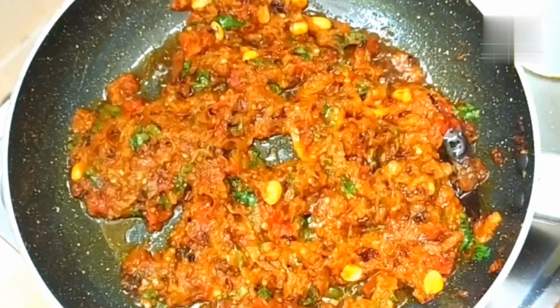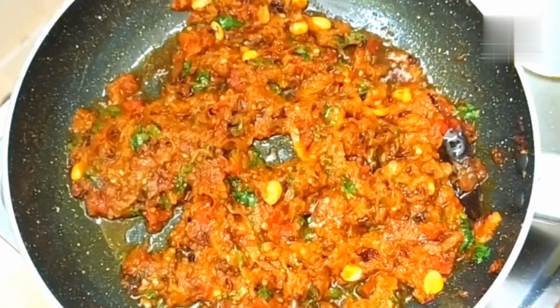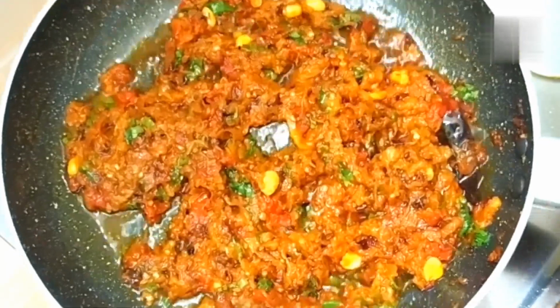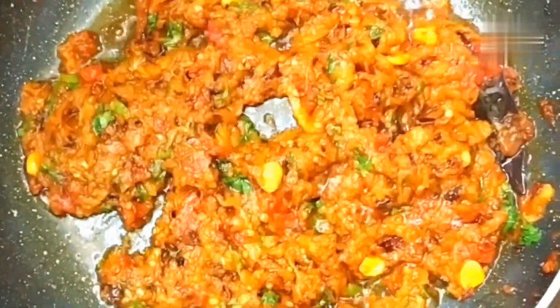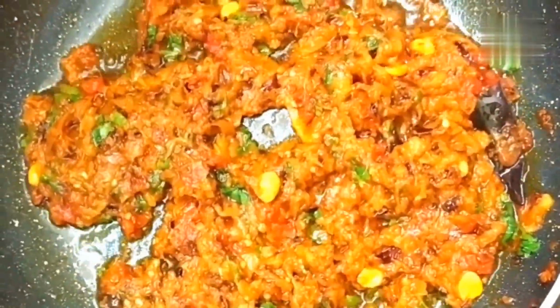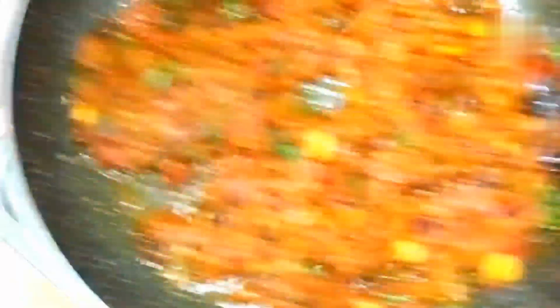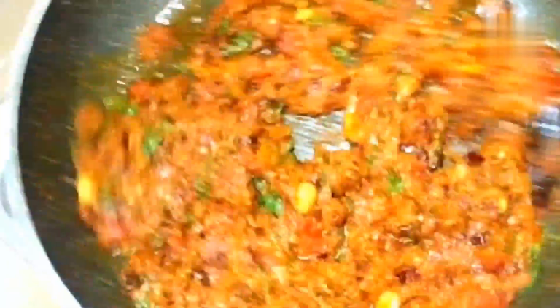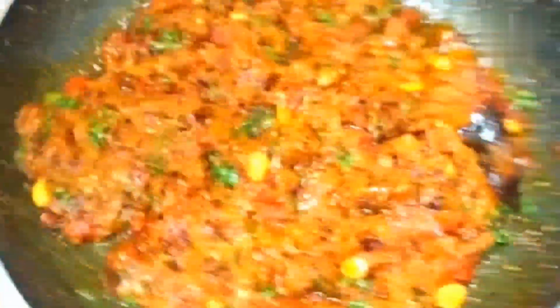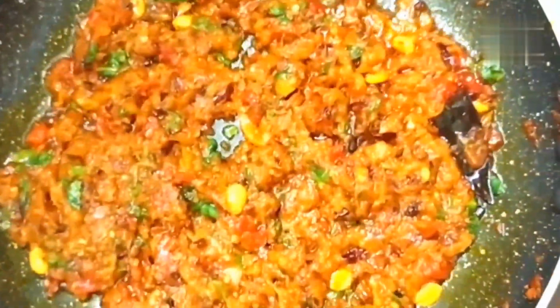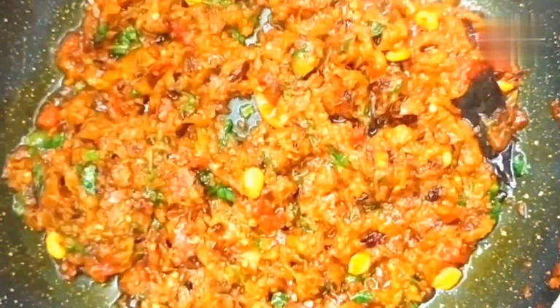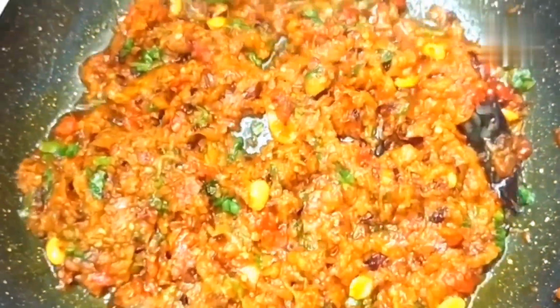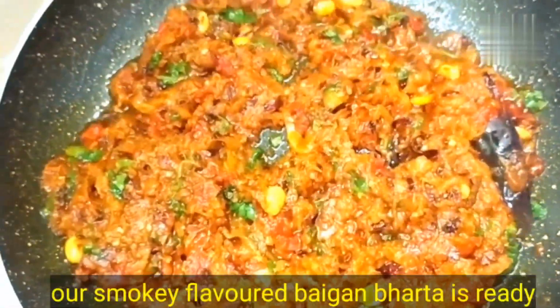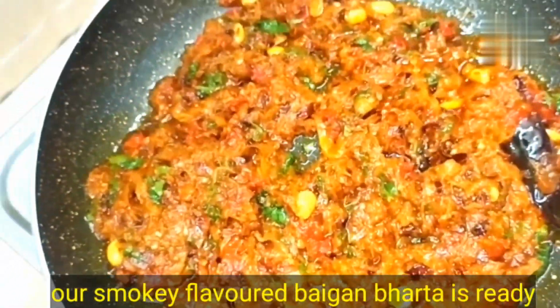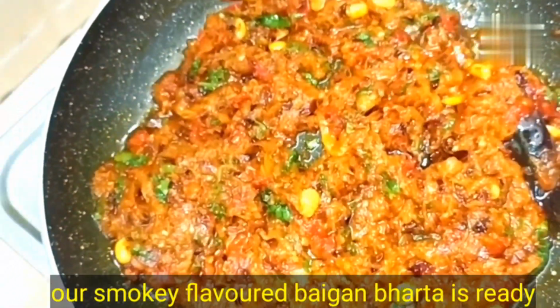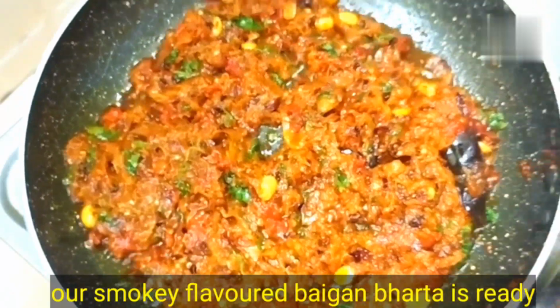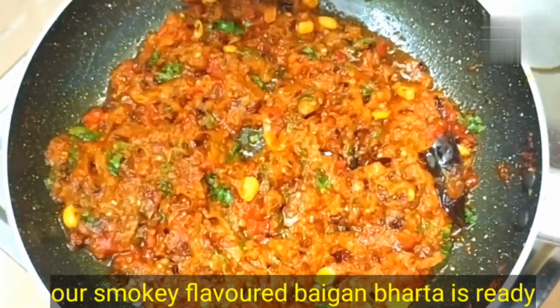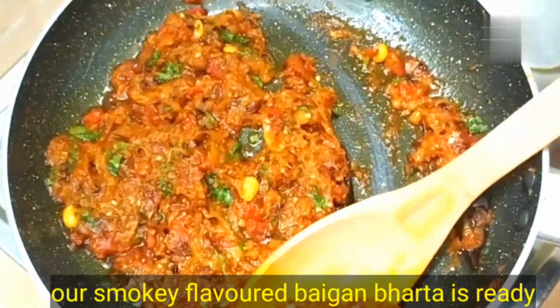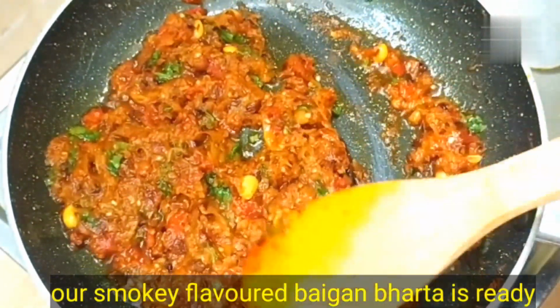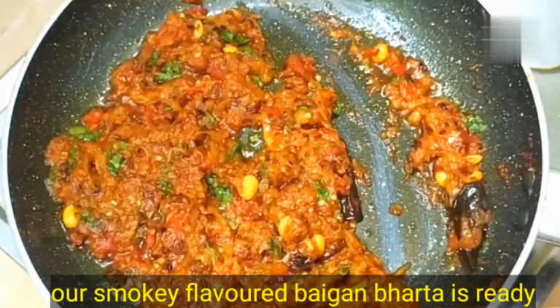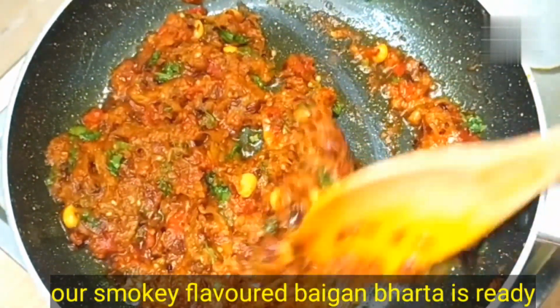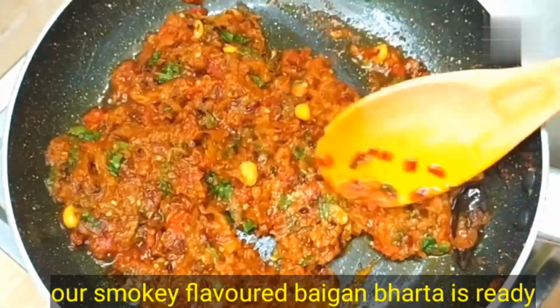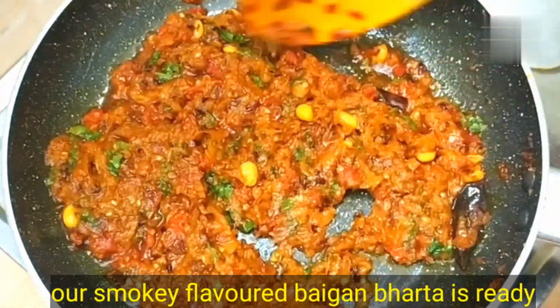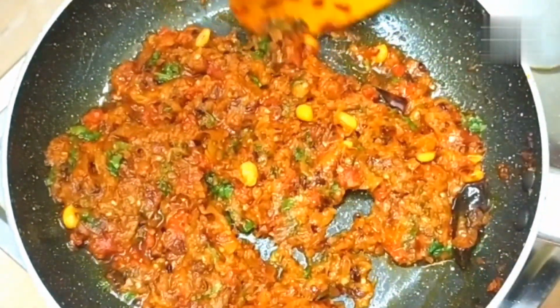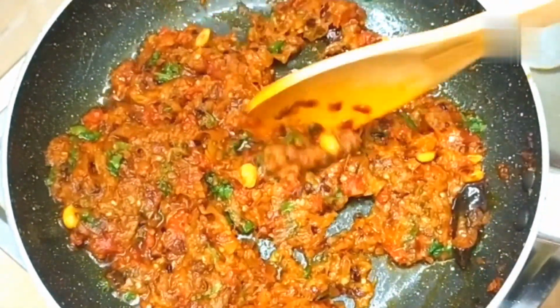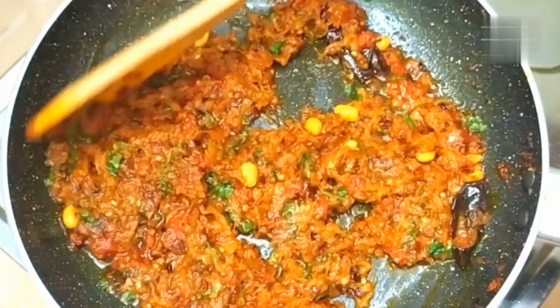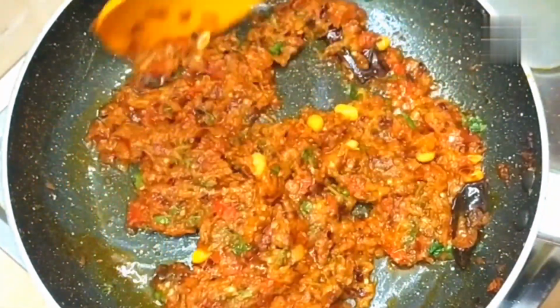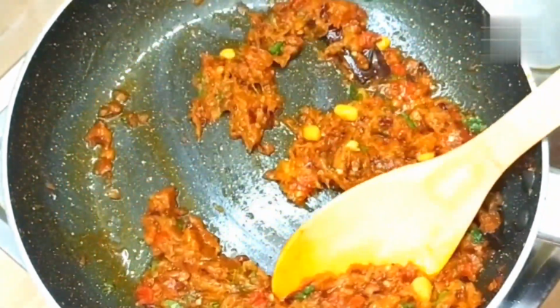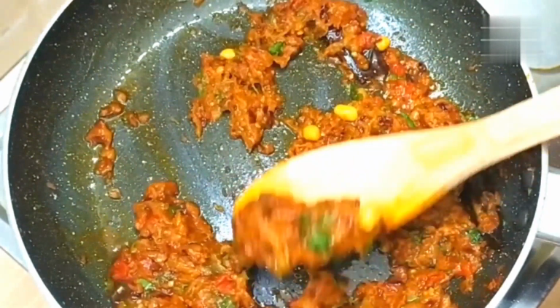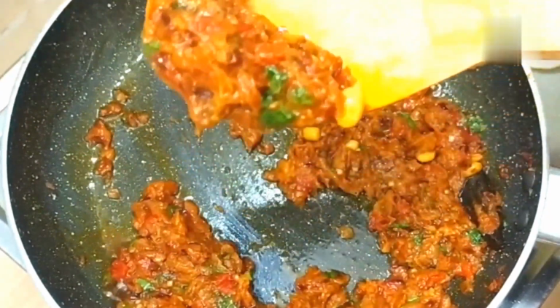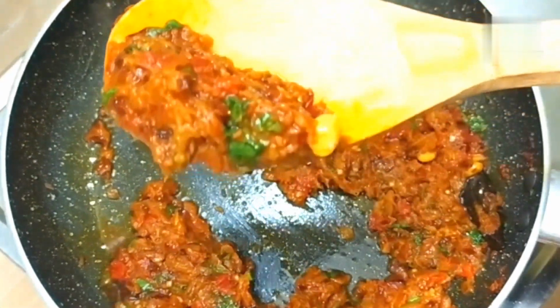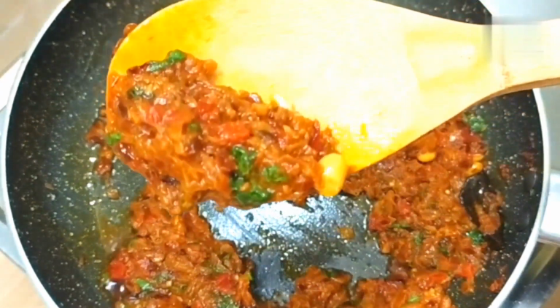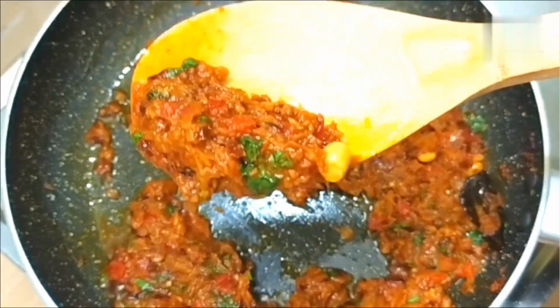We will not add much masala. The baingan bharta is ready. The flavor is also just as good as when we normally make baingan bharta. It can easily be served with any bread. Please try it once.